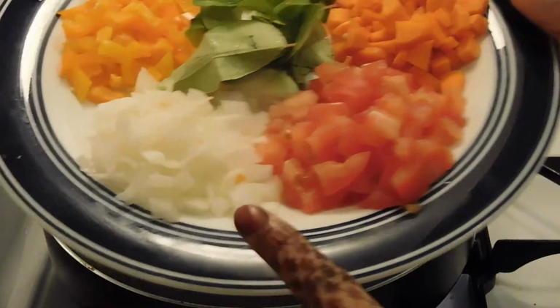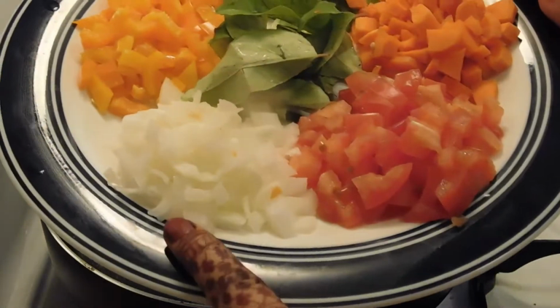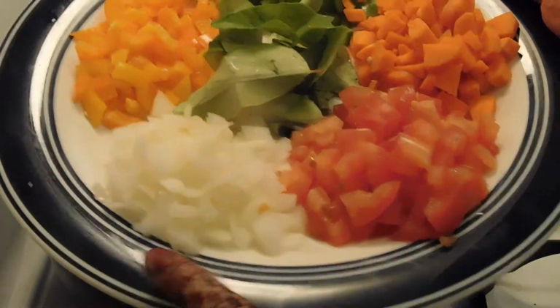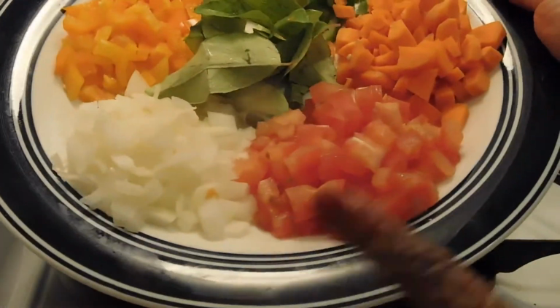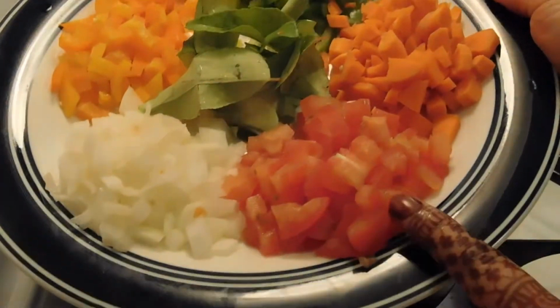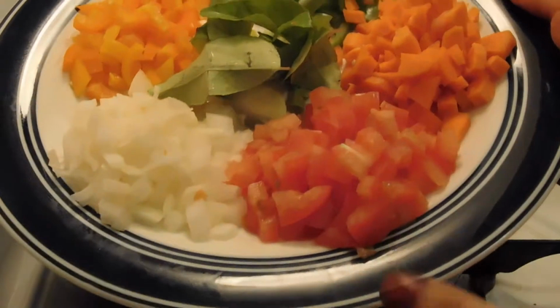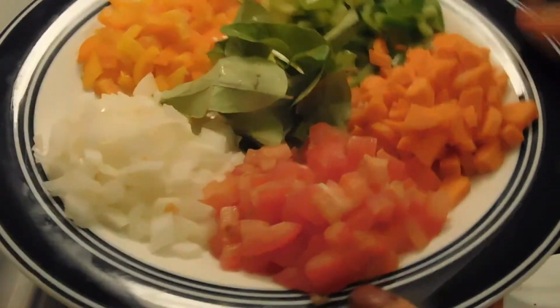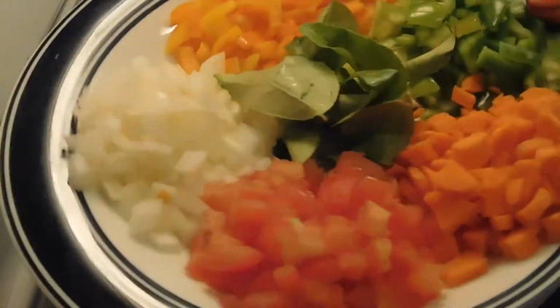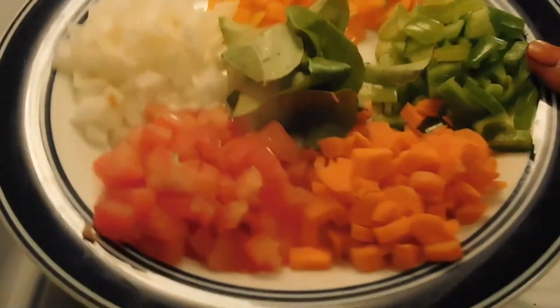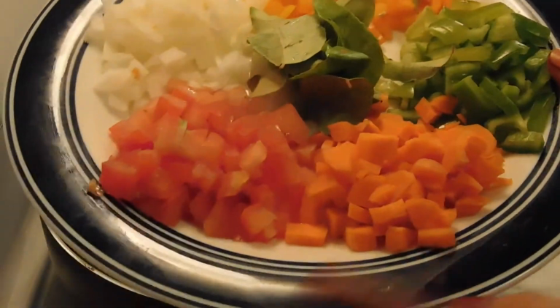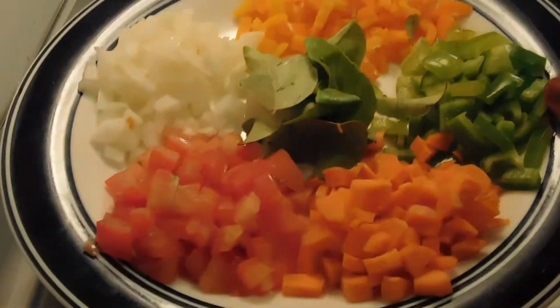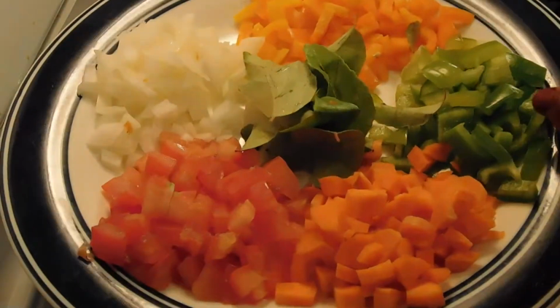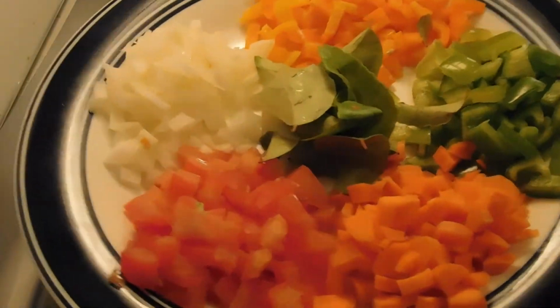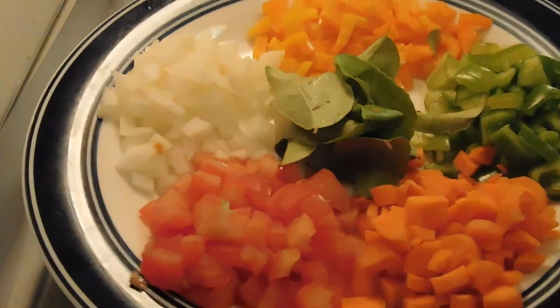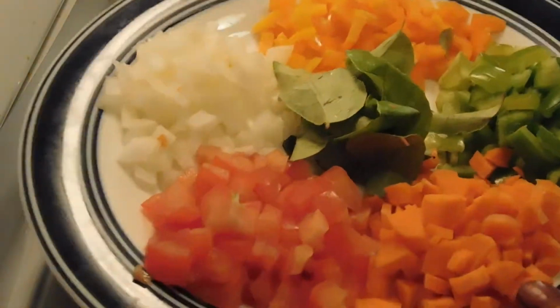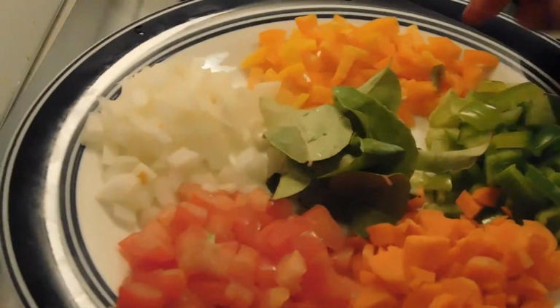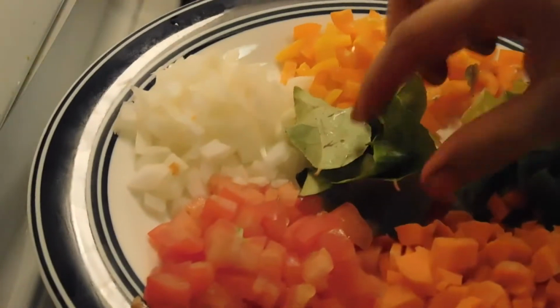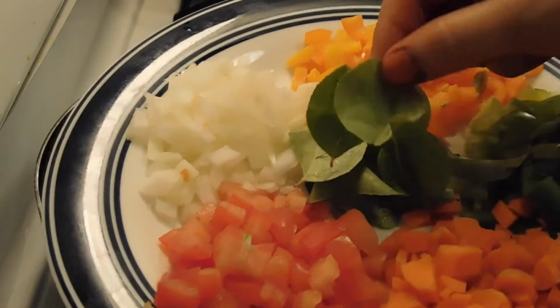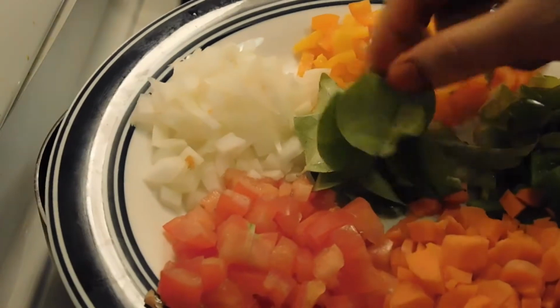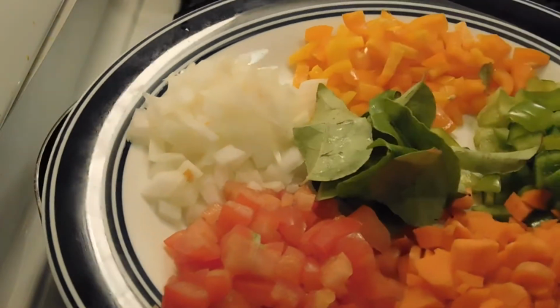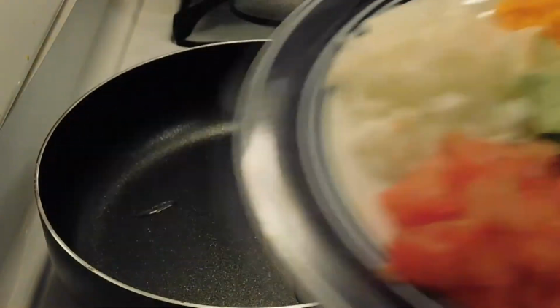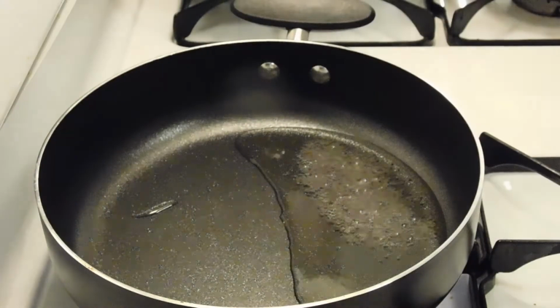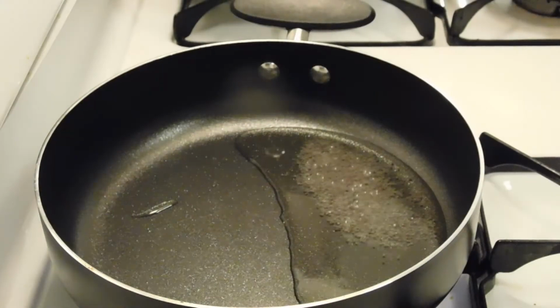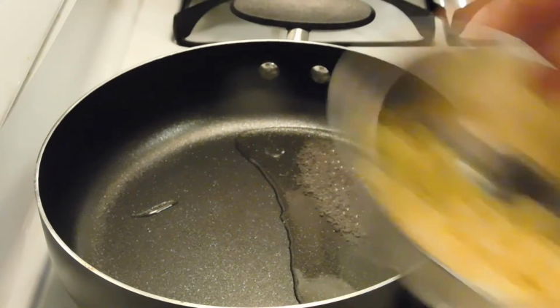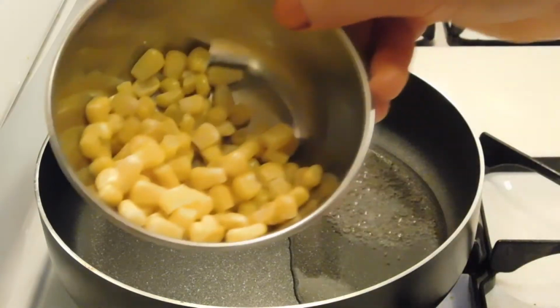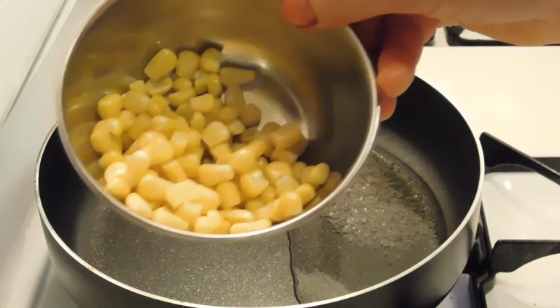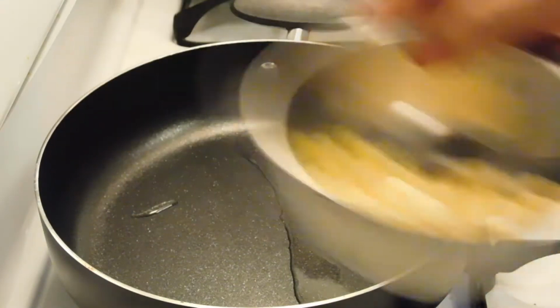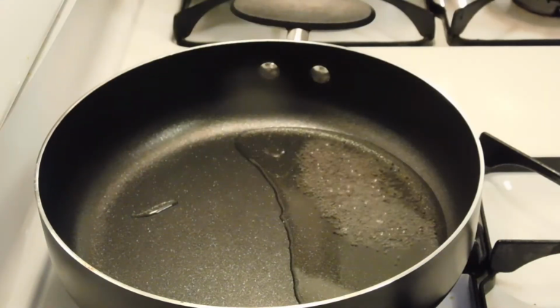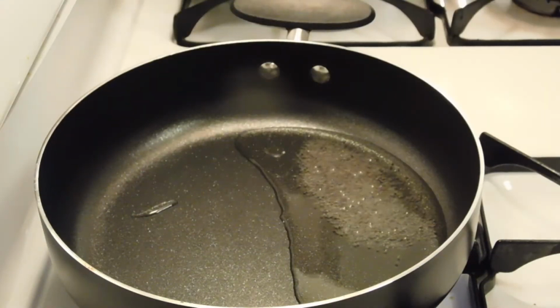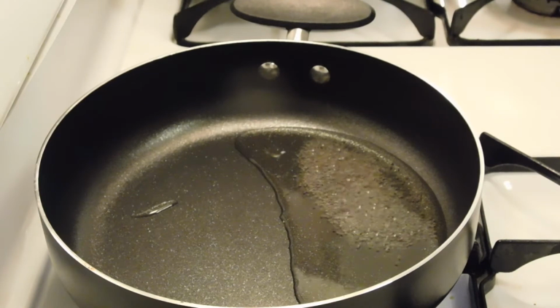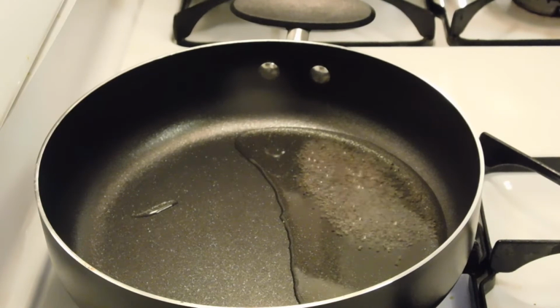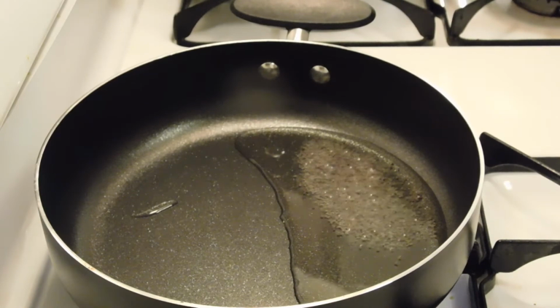Now we have some vegetables. There are tomatoes, peas, ginger, green and orange capsicum, bell pepper. And some curry leaves. There is also corn. I love corn.